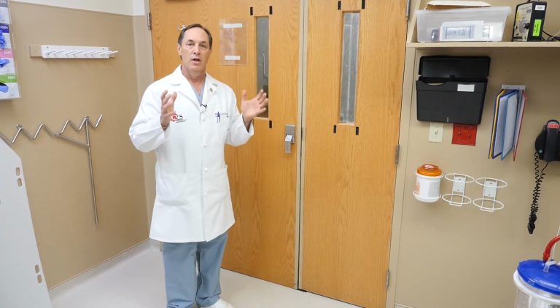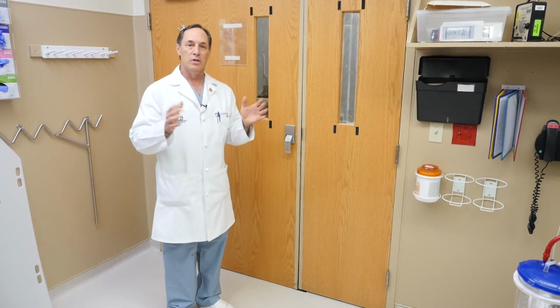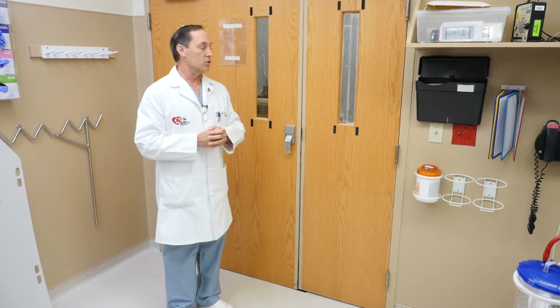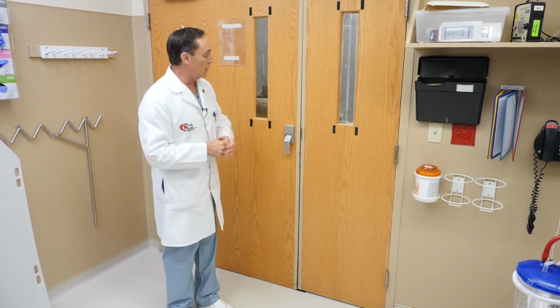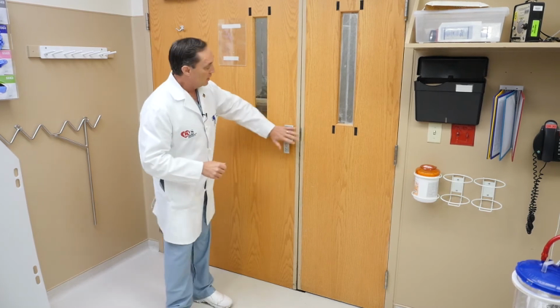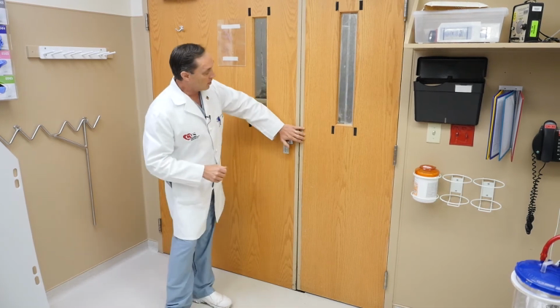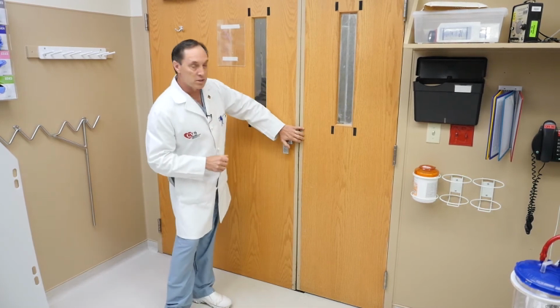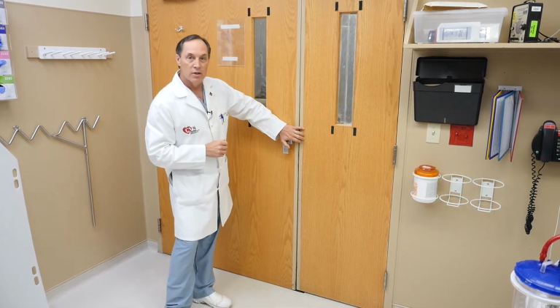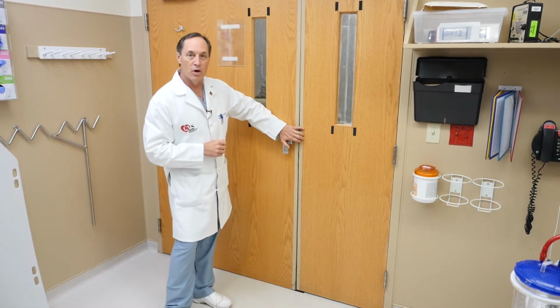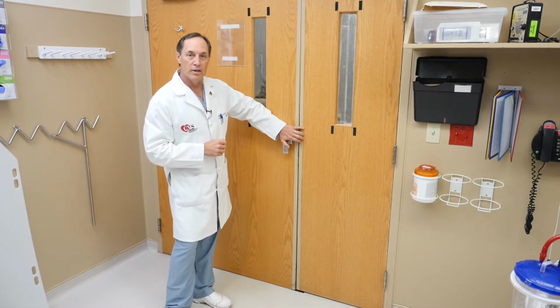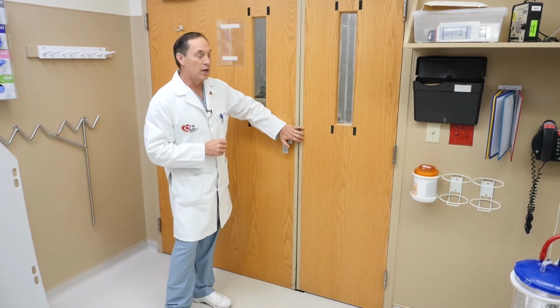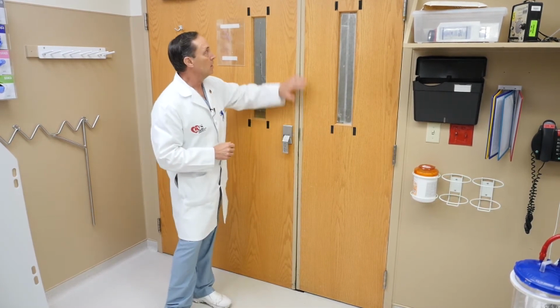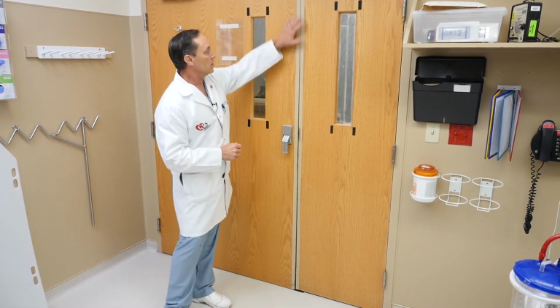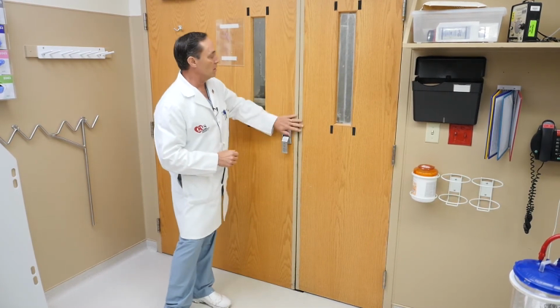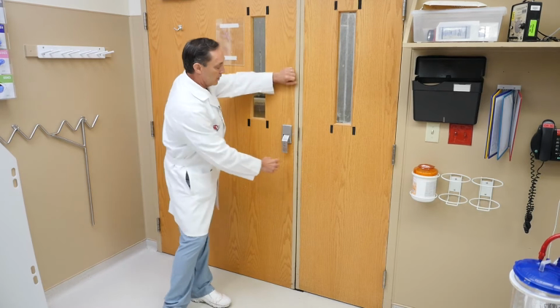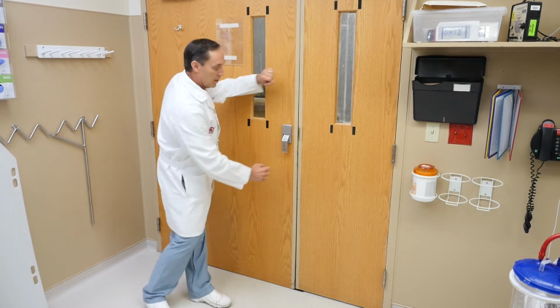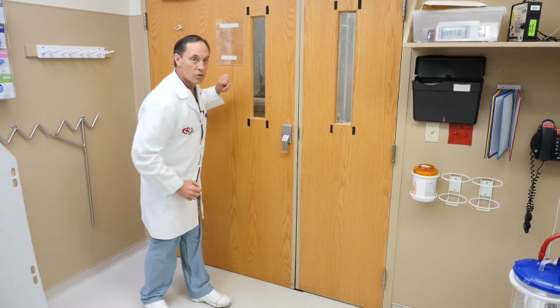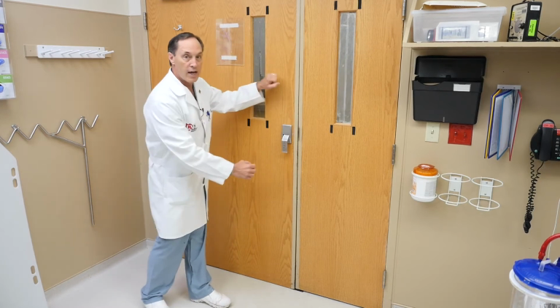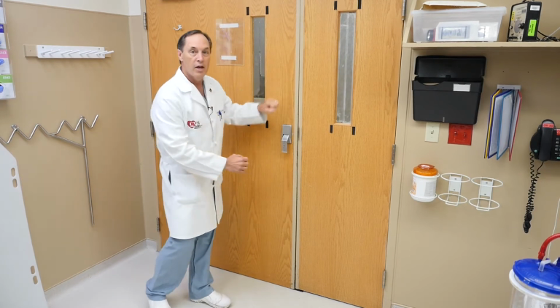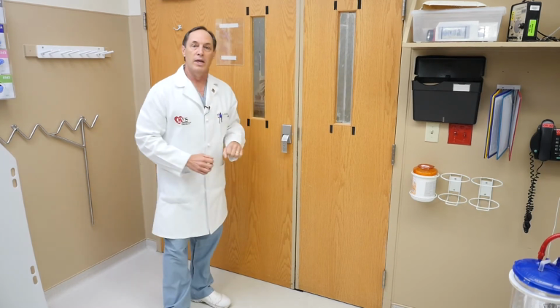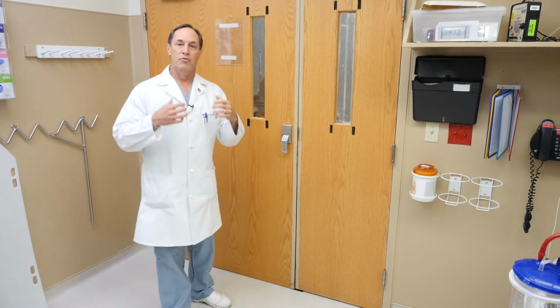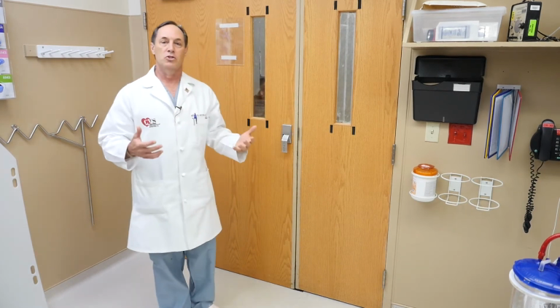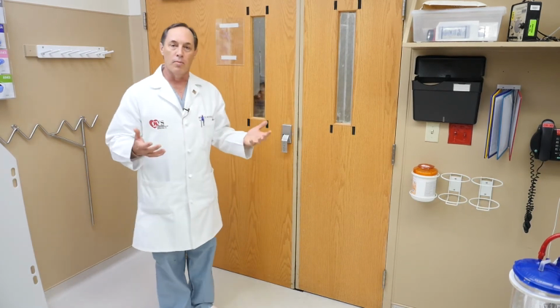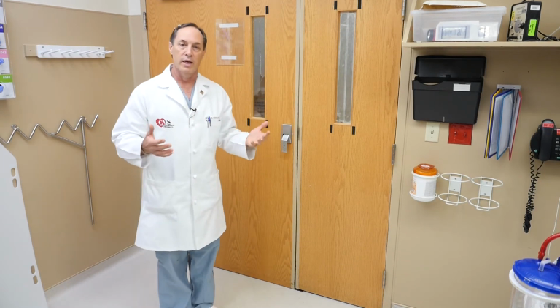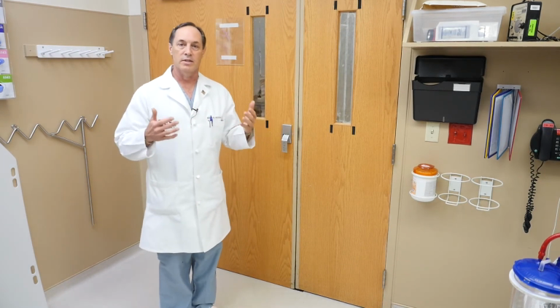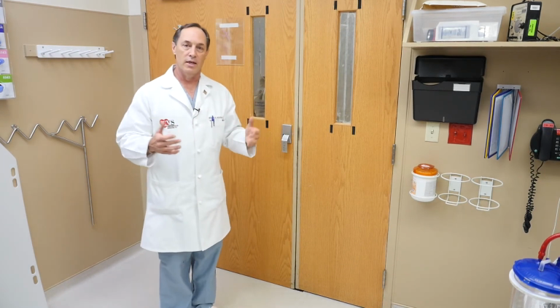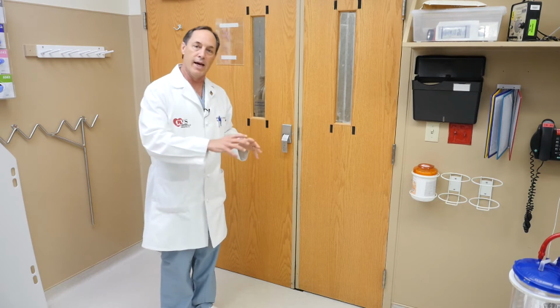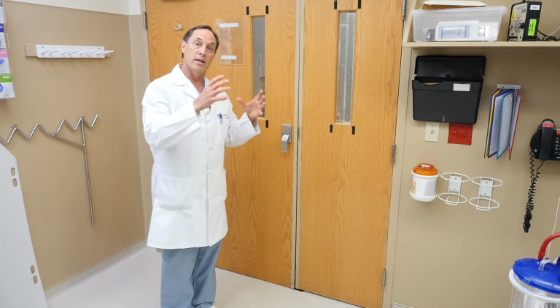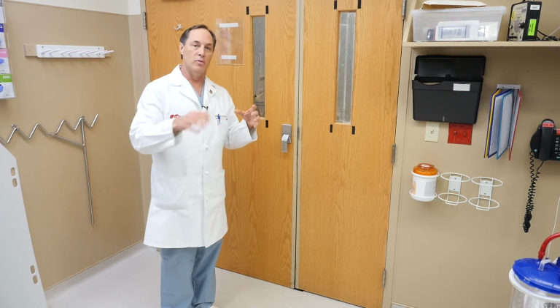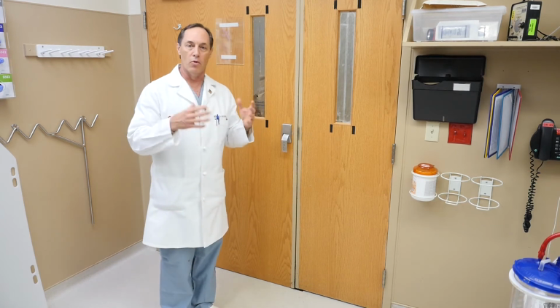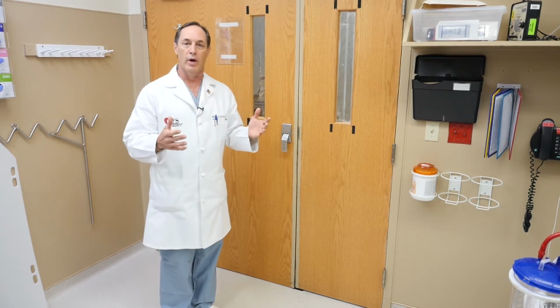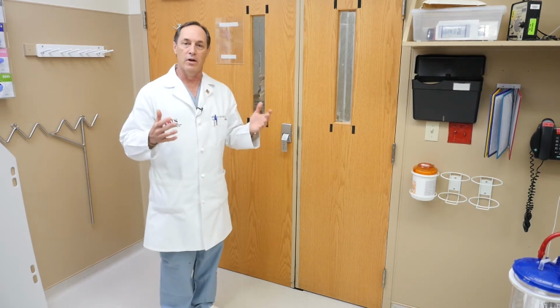What the MitraClip does is it grasps the door about the door handle so it can still open. You have two doors now, but they function normally and the valve doesn't leak back into the atrium or the wrong way in the heart.